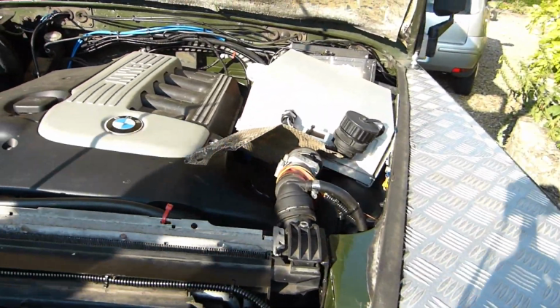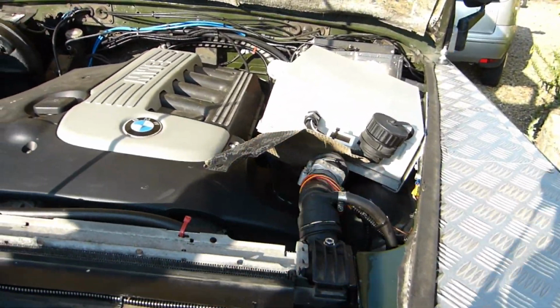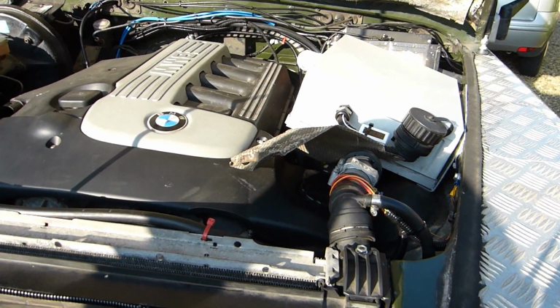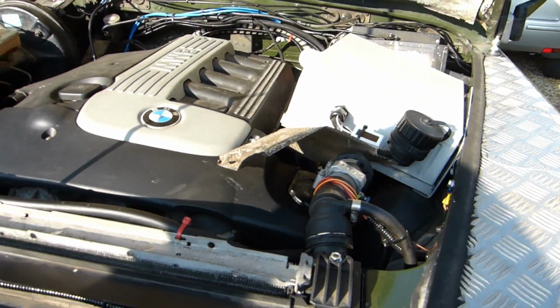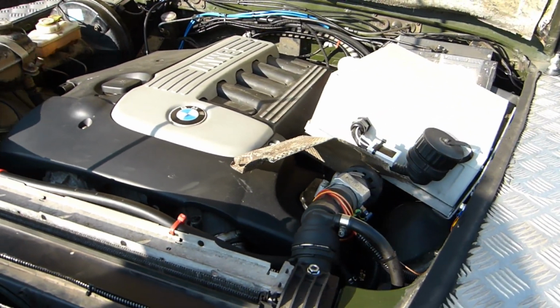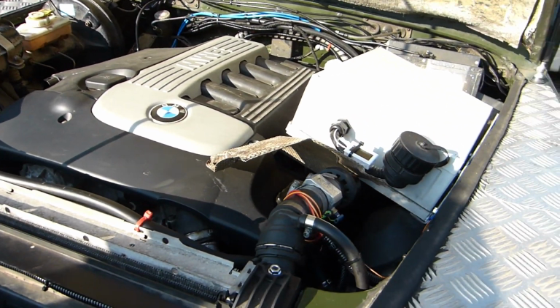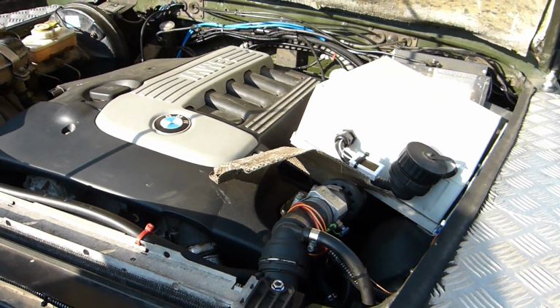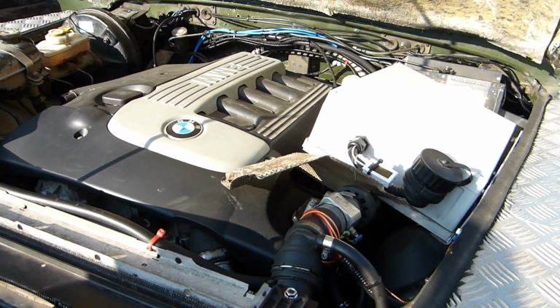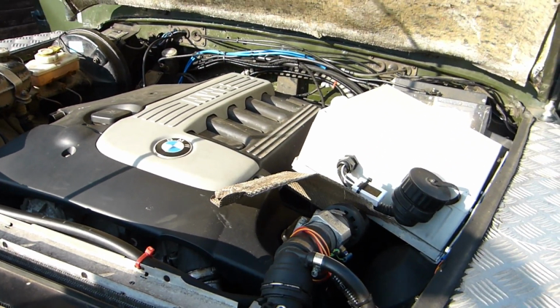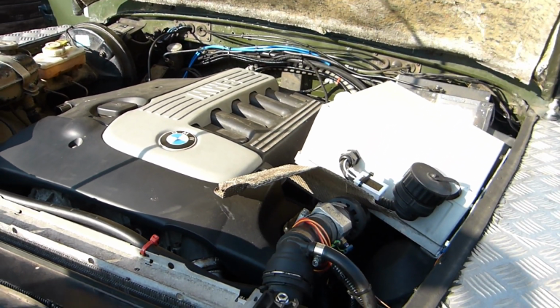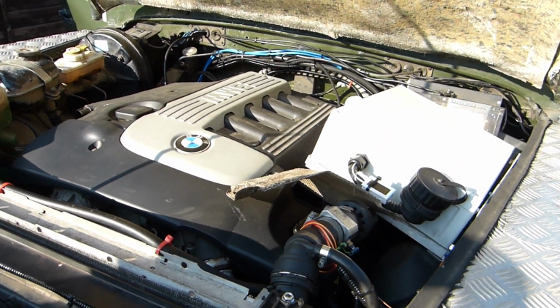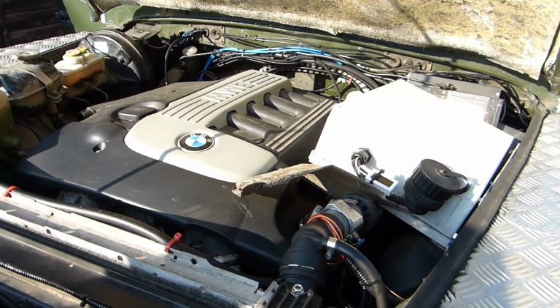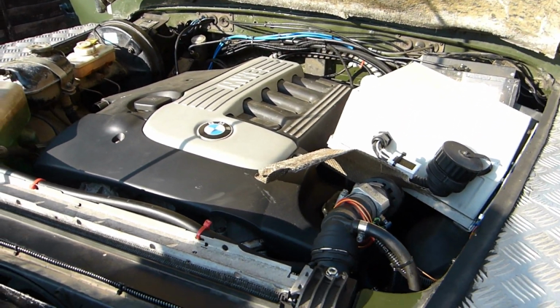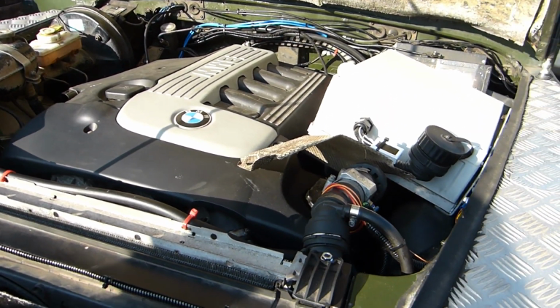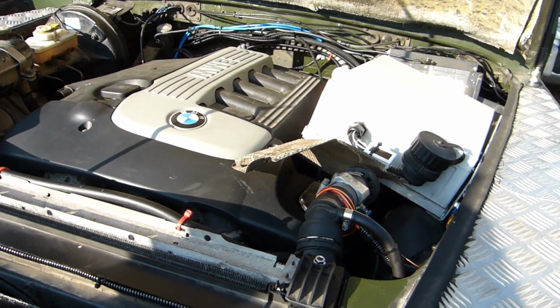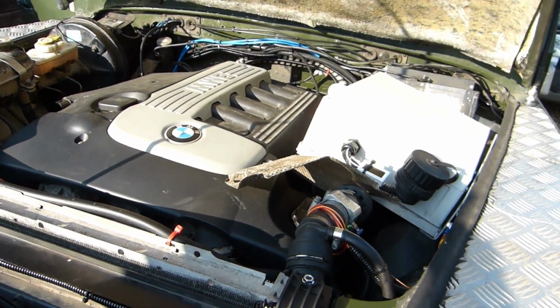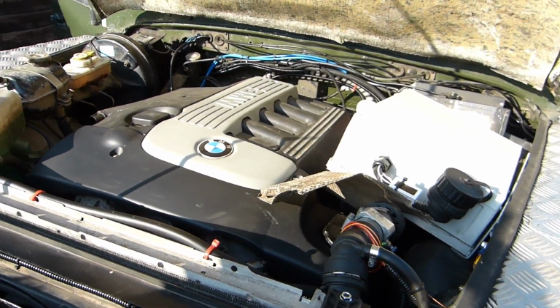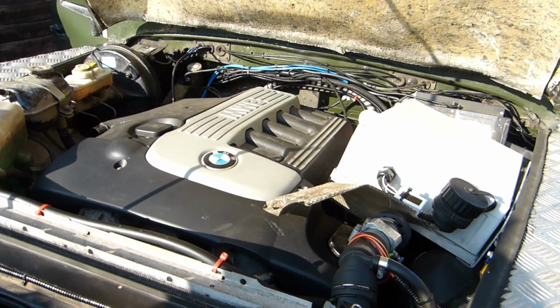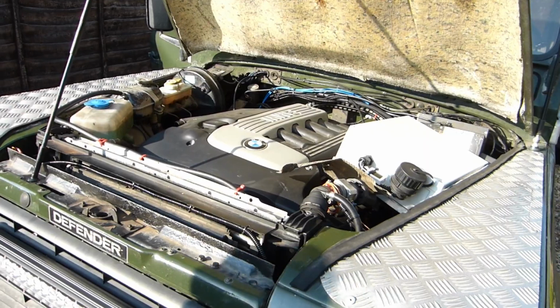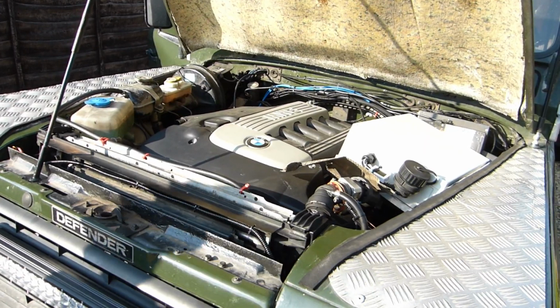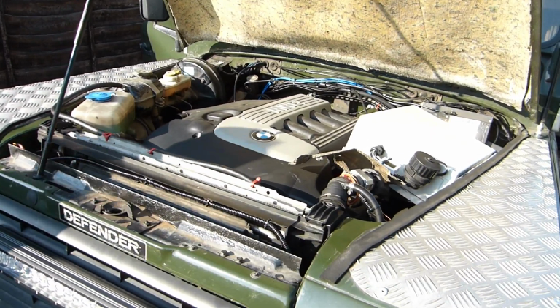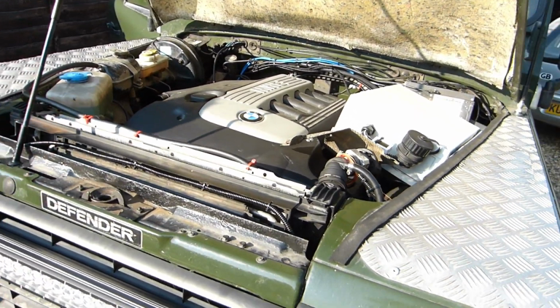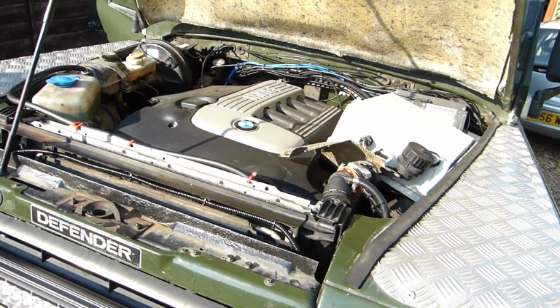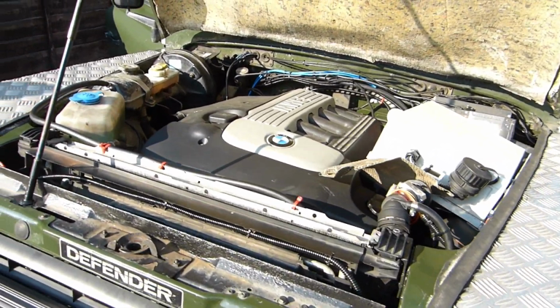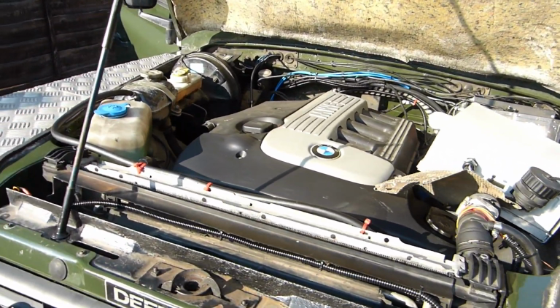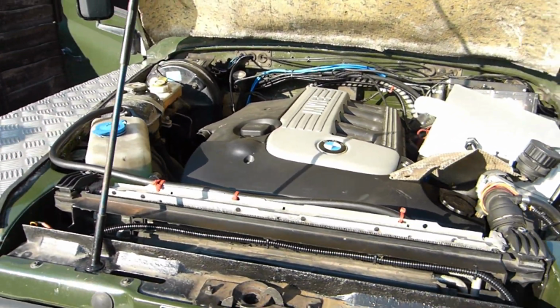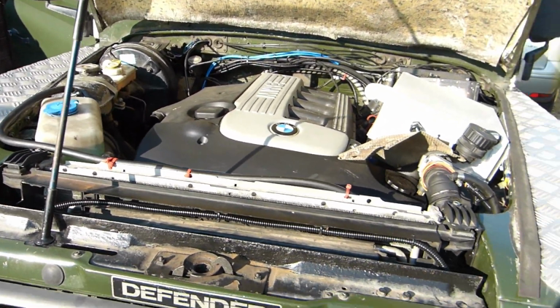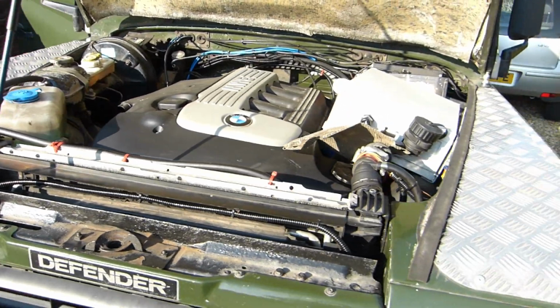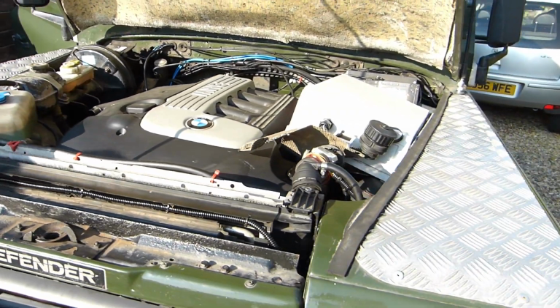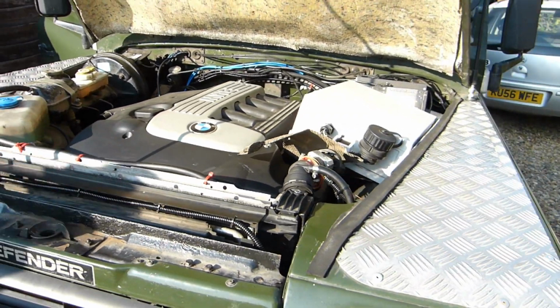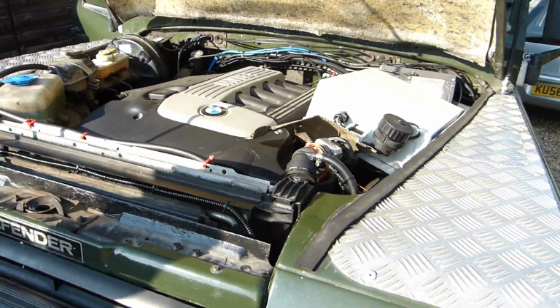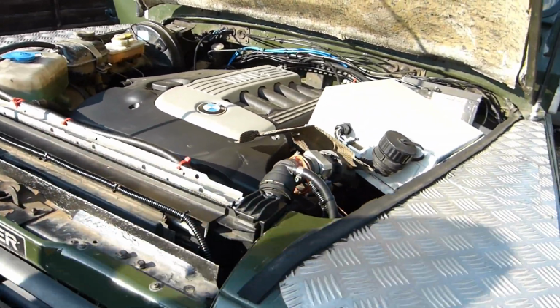We'll start it up and have a little listen and then go for a little drive. It sounds lovely — it's really smooth. I'm definitely converted to six-cylinder engines now; it really is lovely. The exhaust is still a bit of an issue — we've got the TD5 exhaust on here.